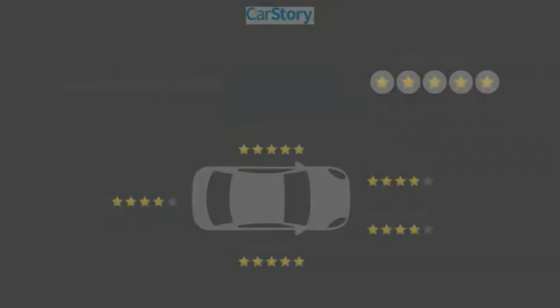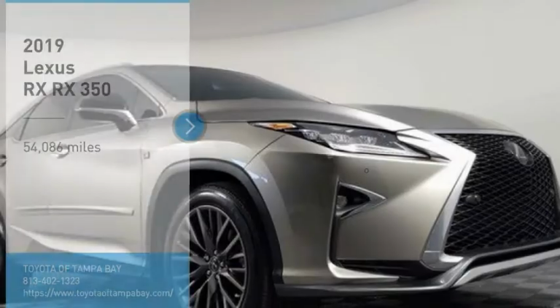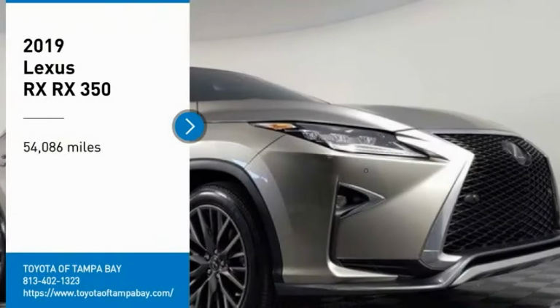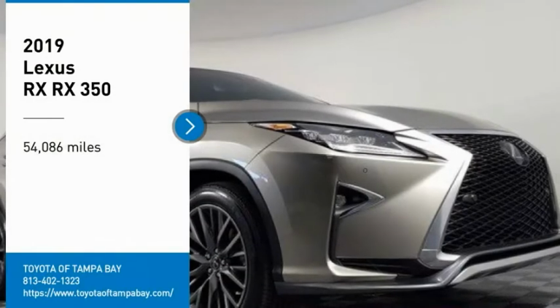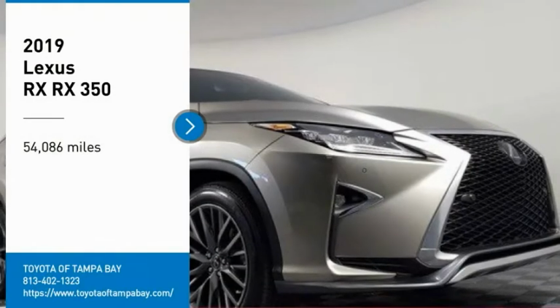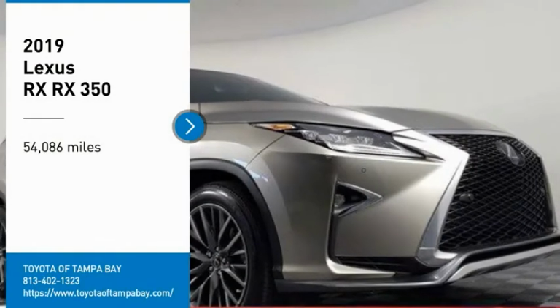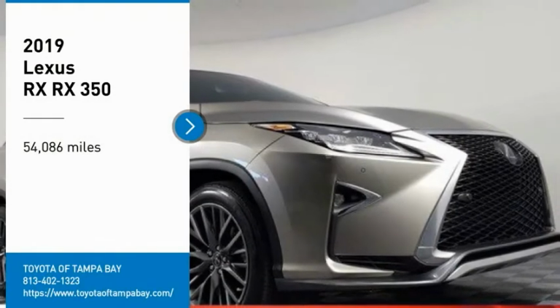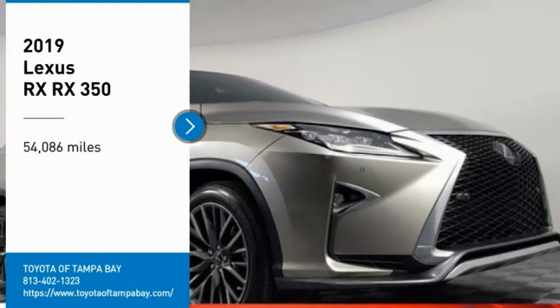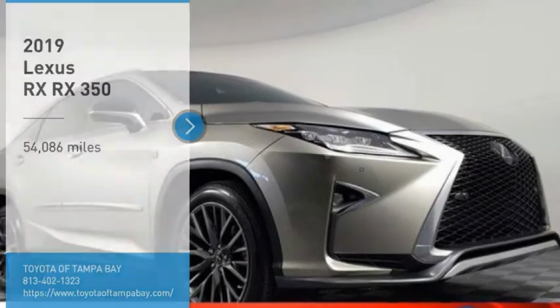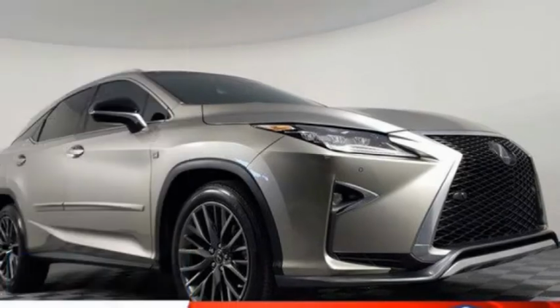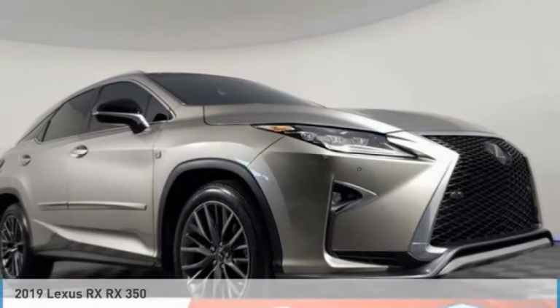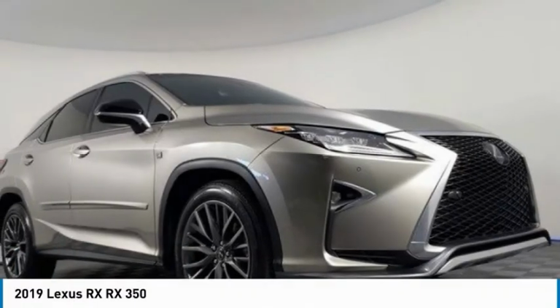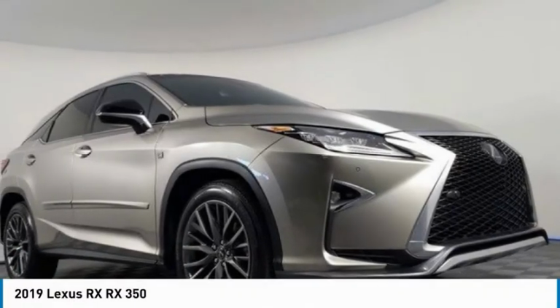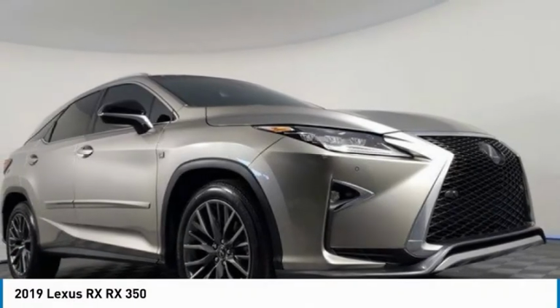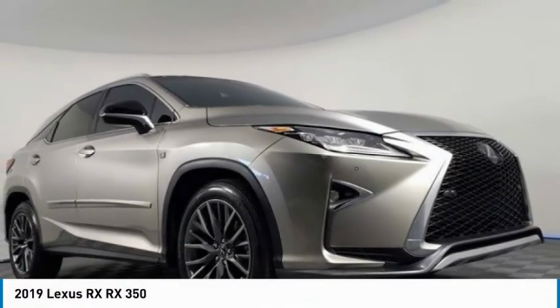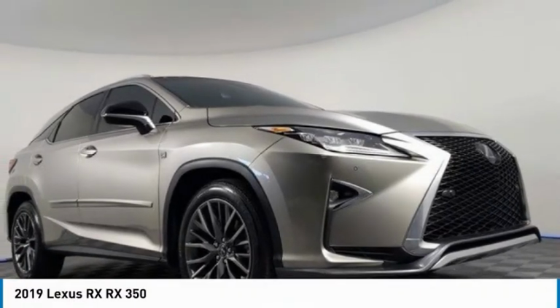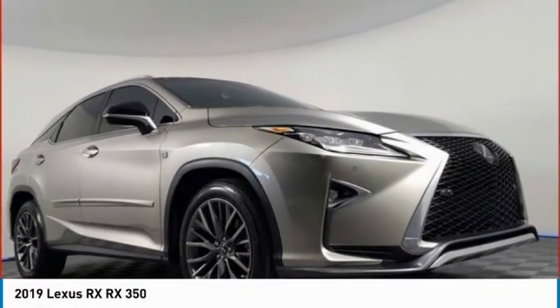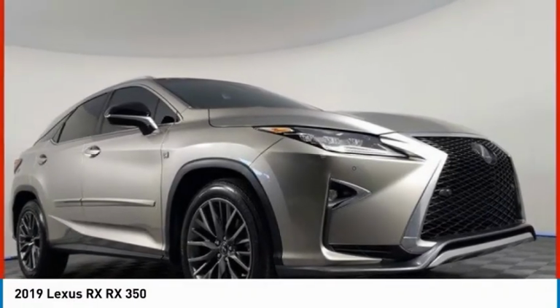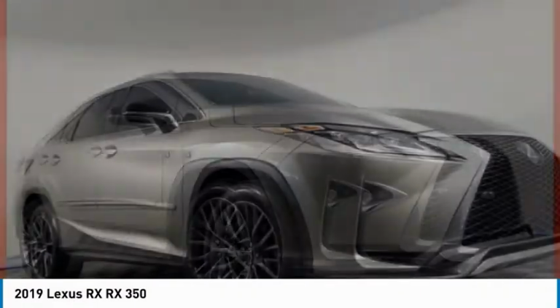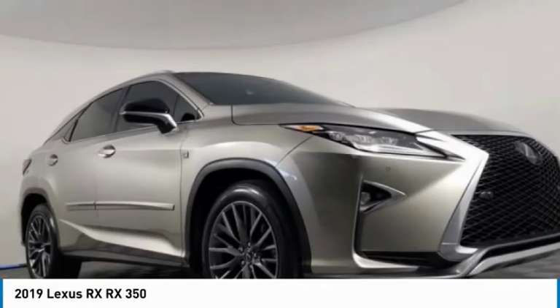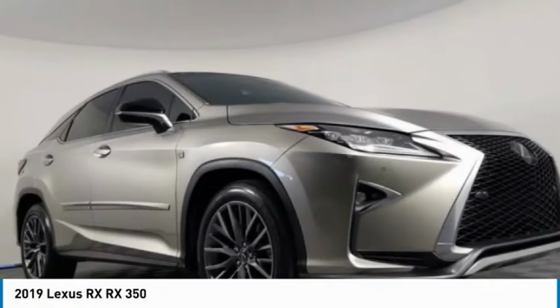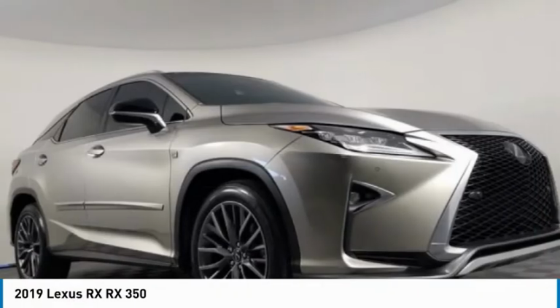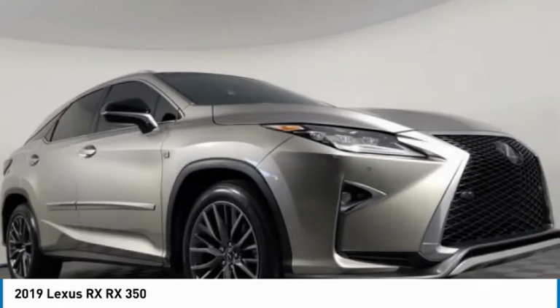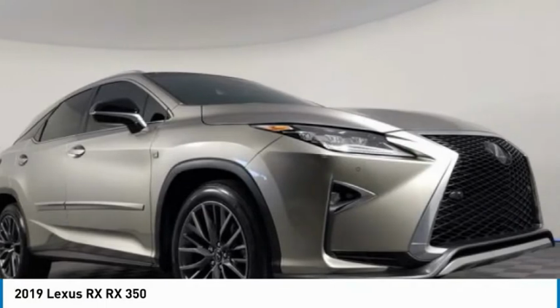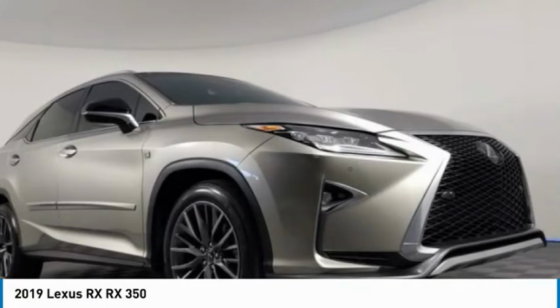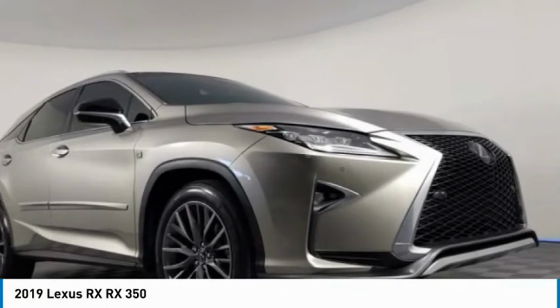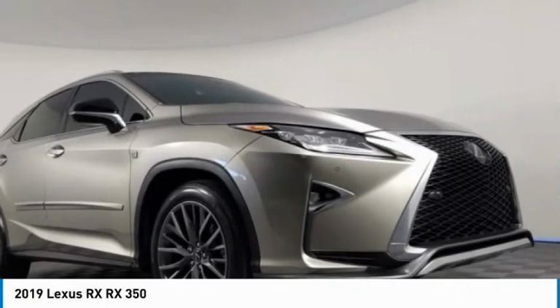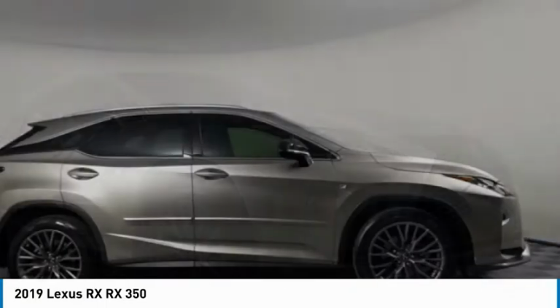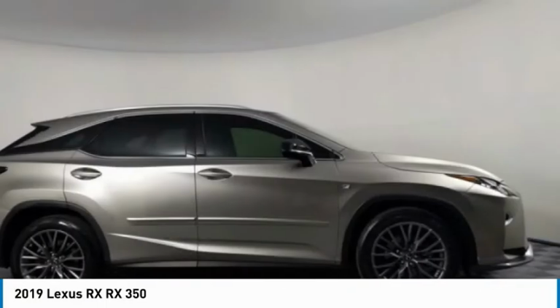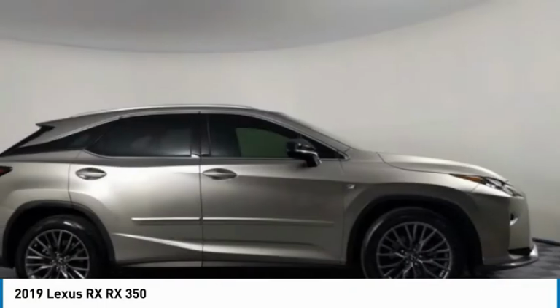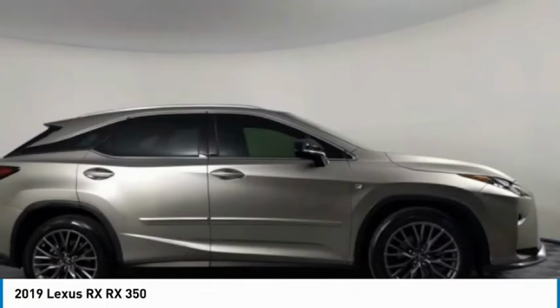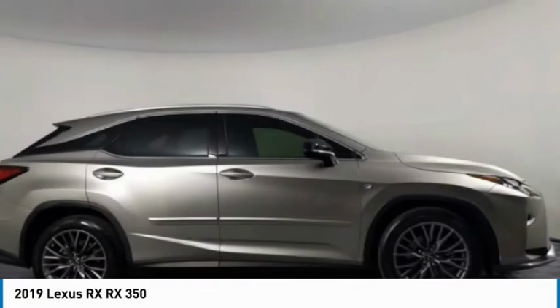Stop by and take a look at the 2019 Lexus RX. The Lexus RX offers a spacious interior with an extremely high level of quality.